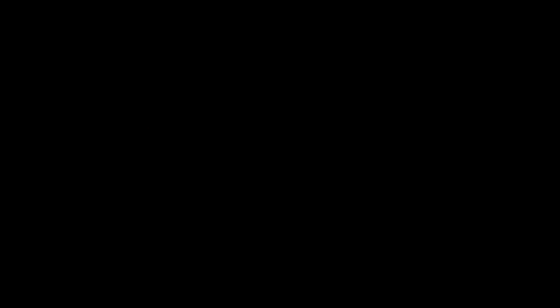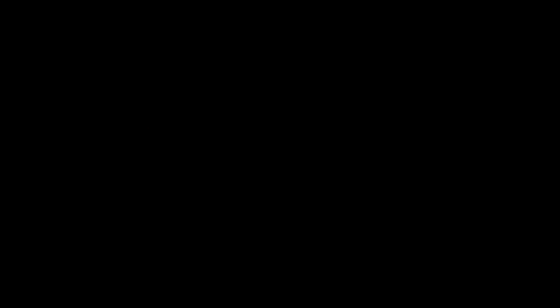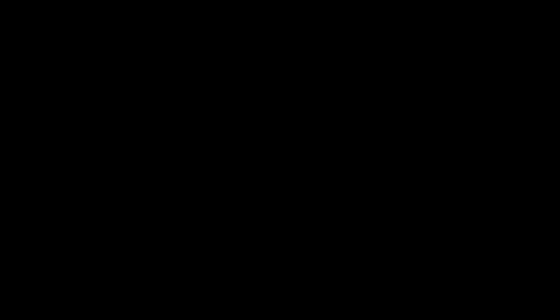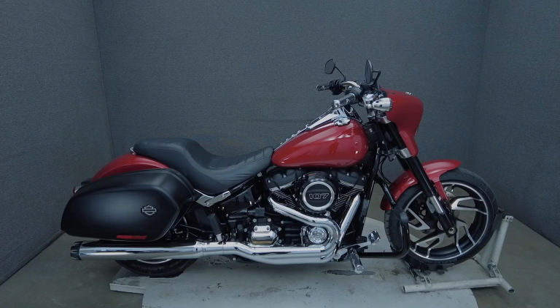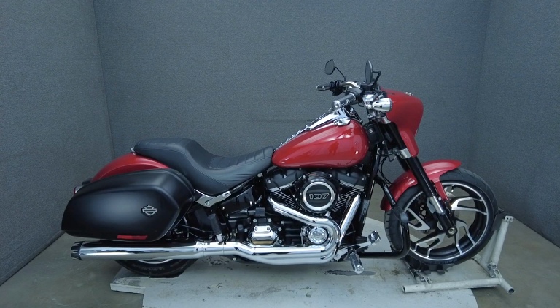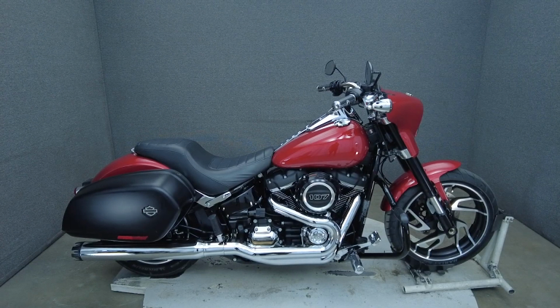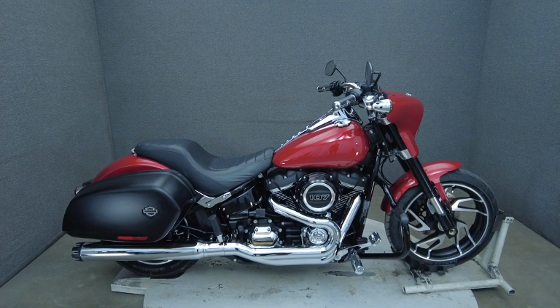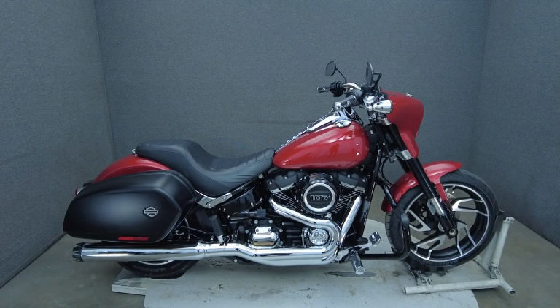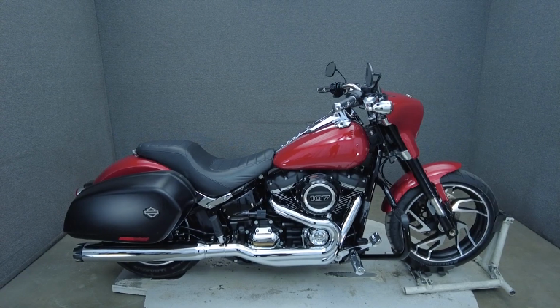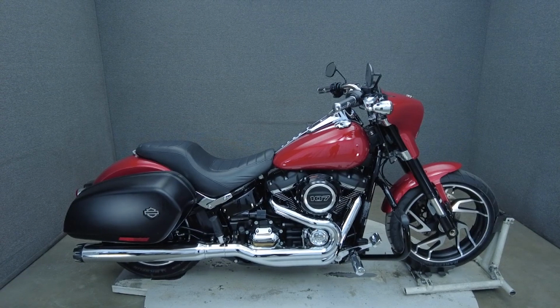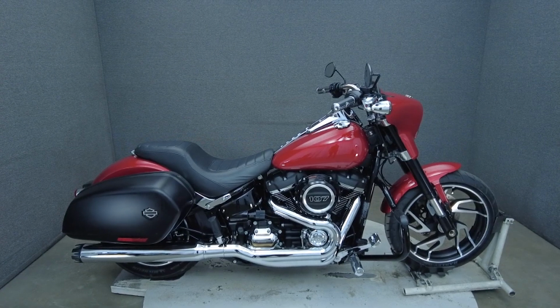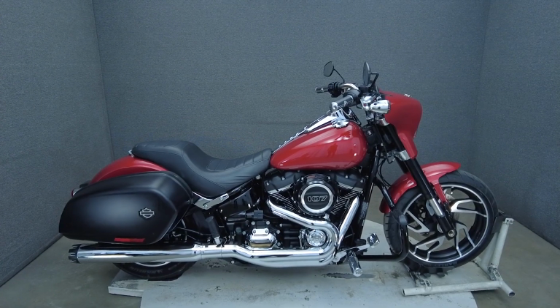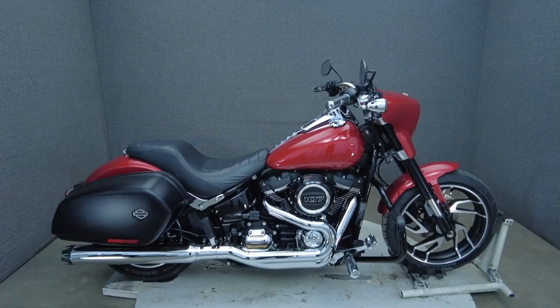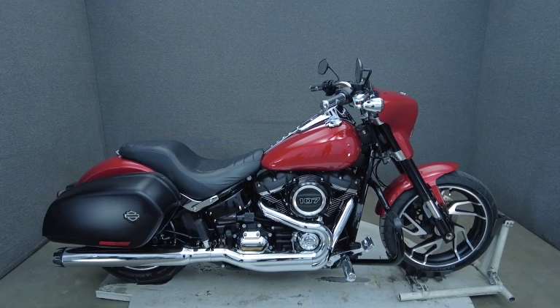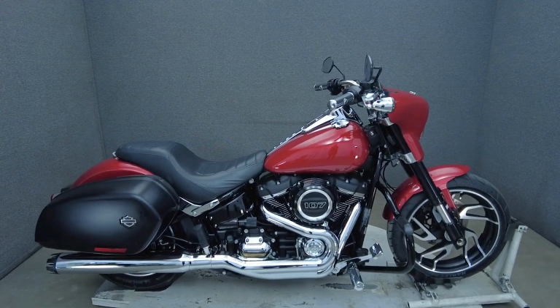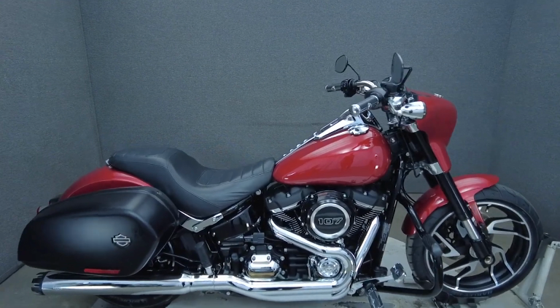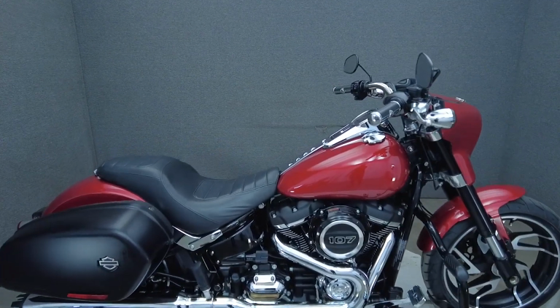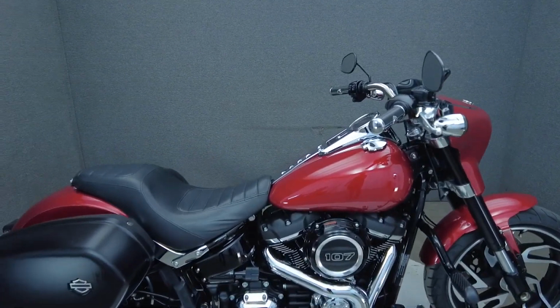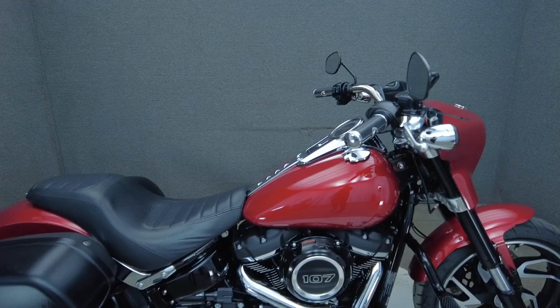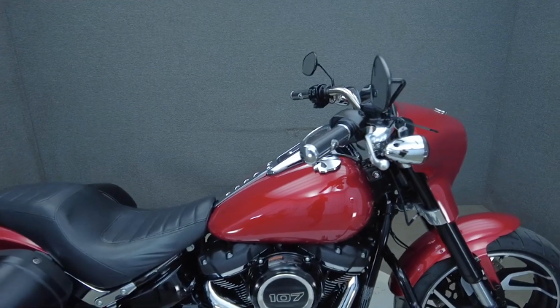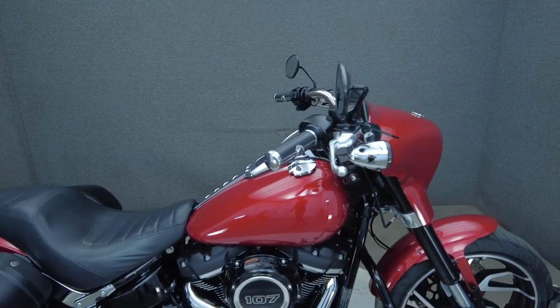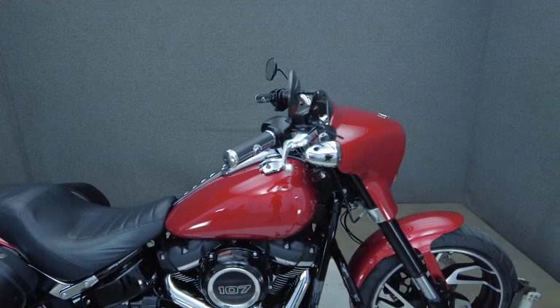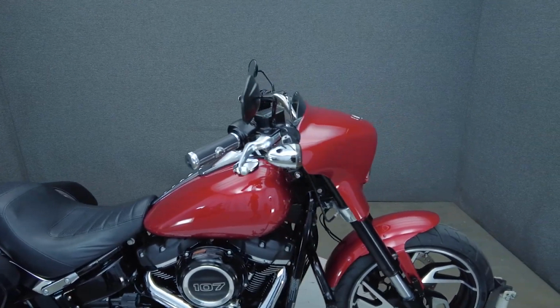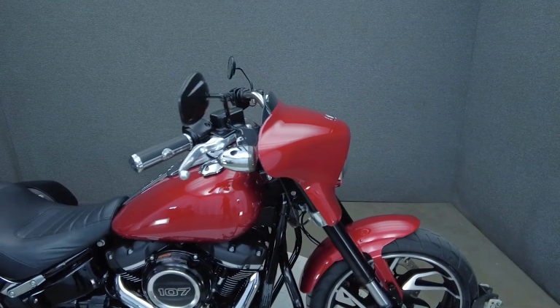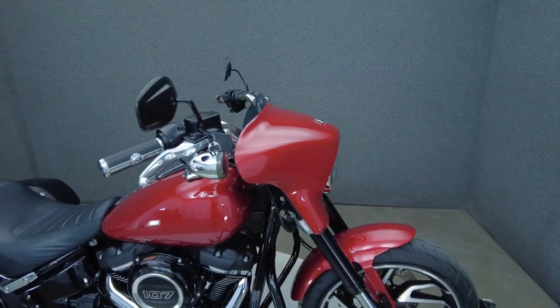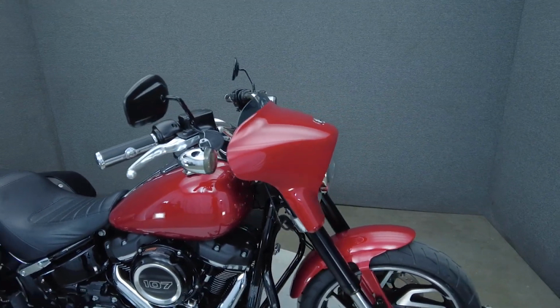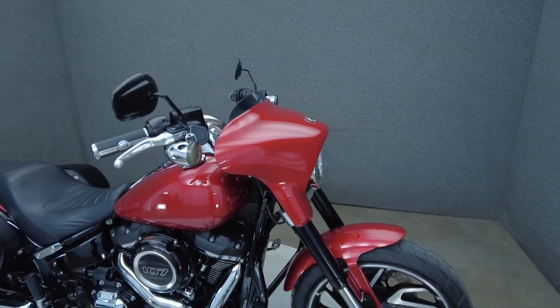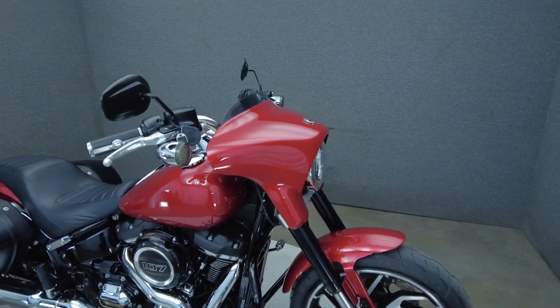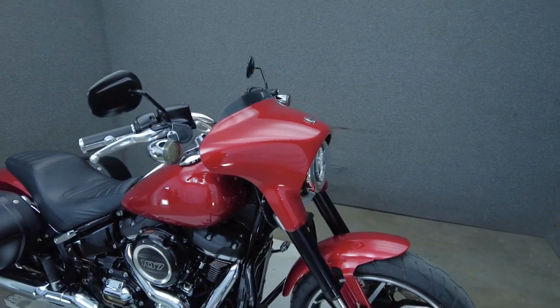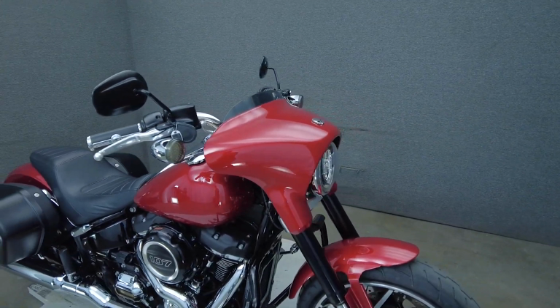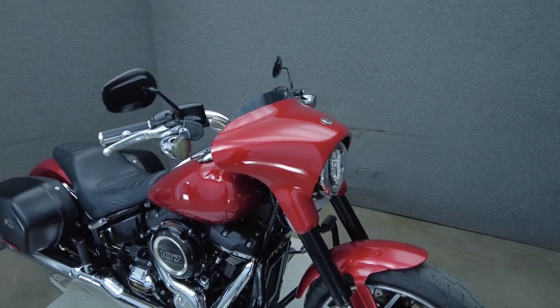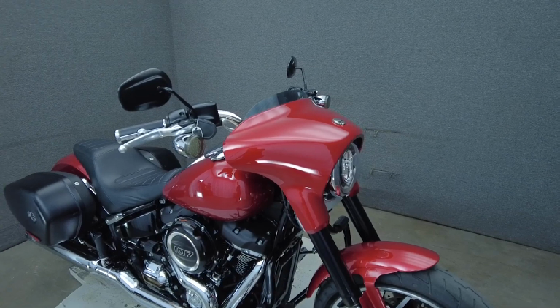Hey everyone, this is Keegan from National Power Sports. This 2019 Harley-Davidson Sport Glide with 4,568 miles passes New Hampshire State inspection and runs well.